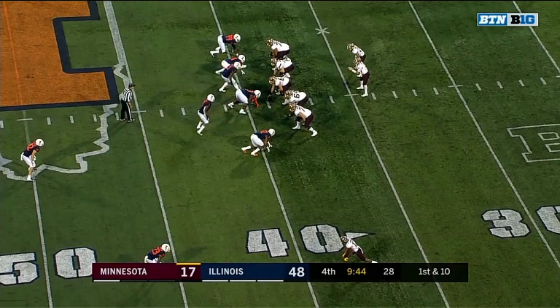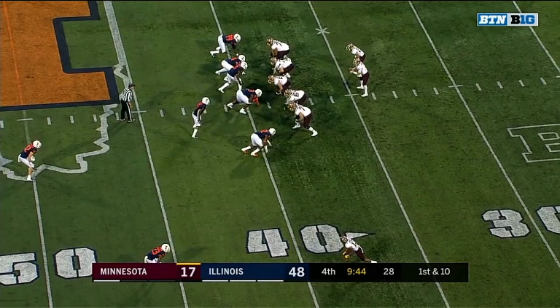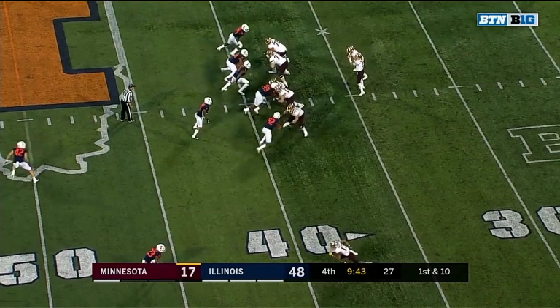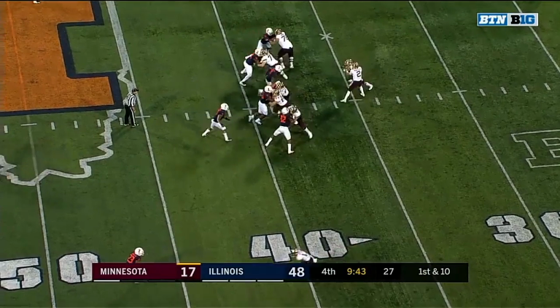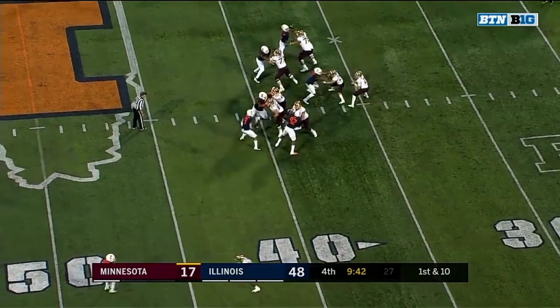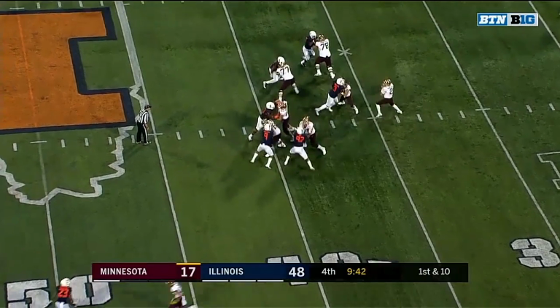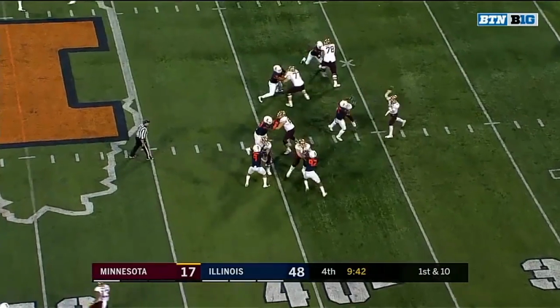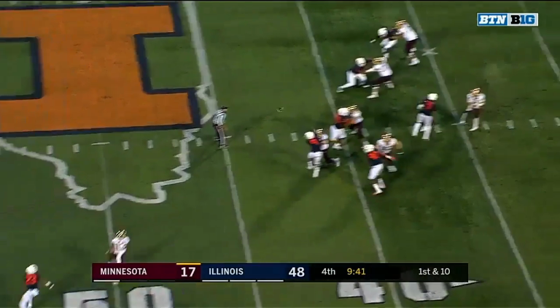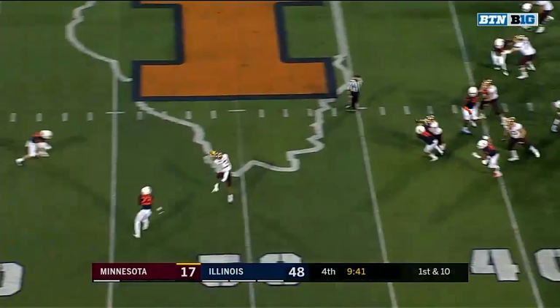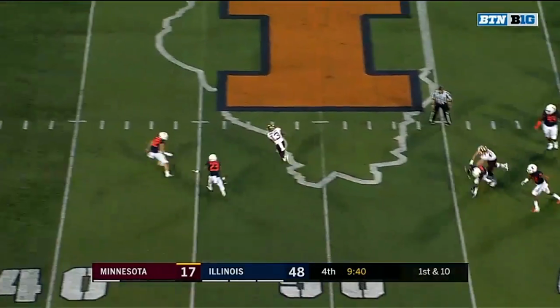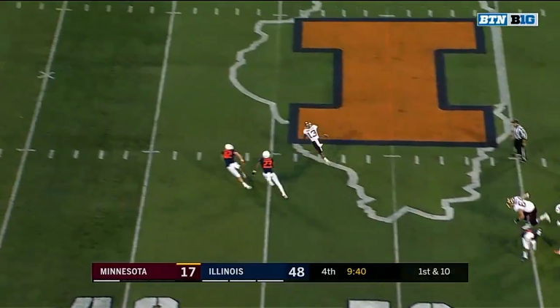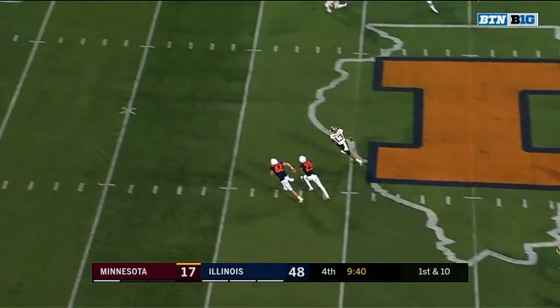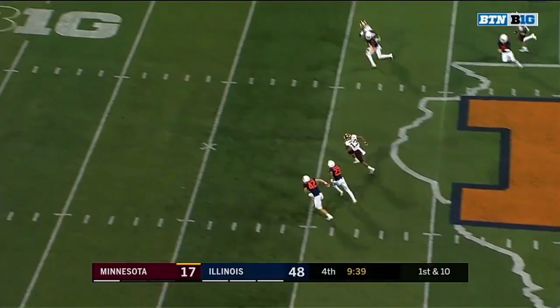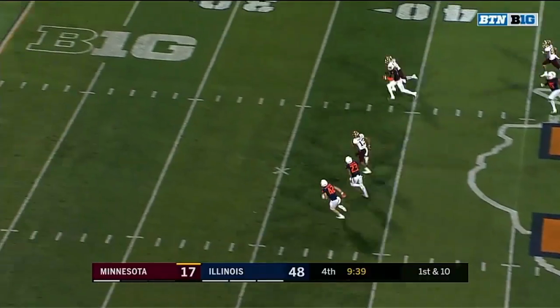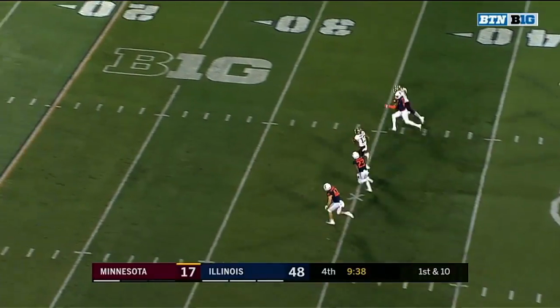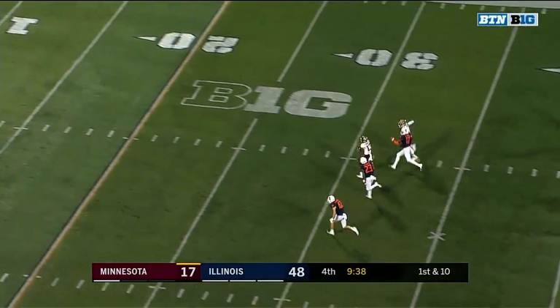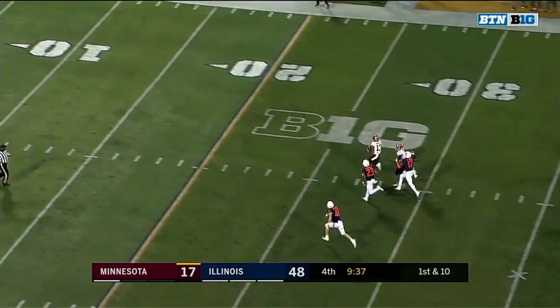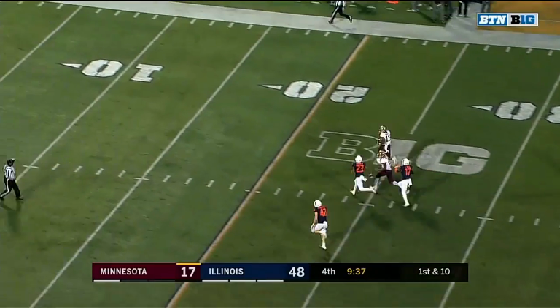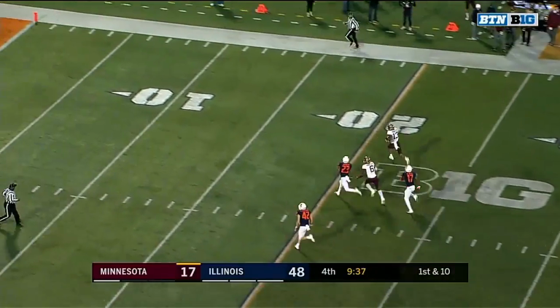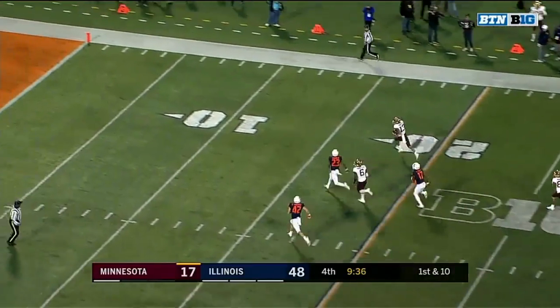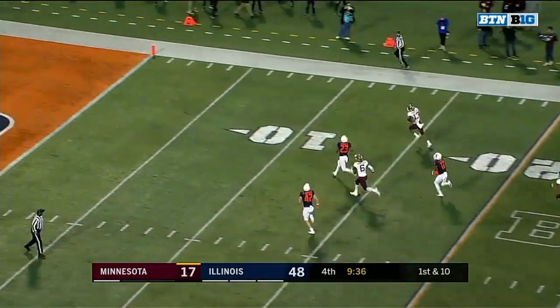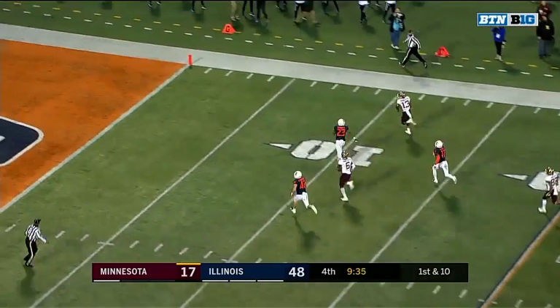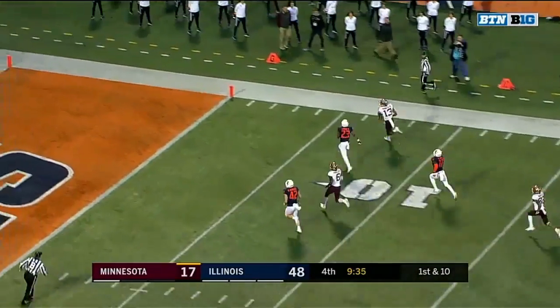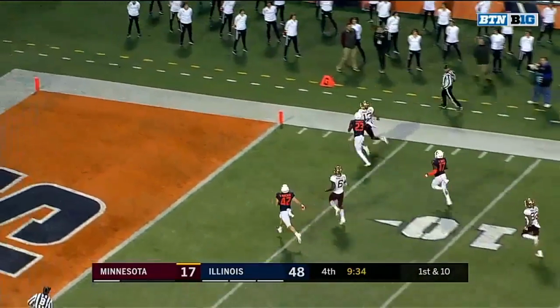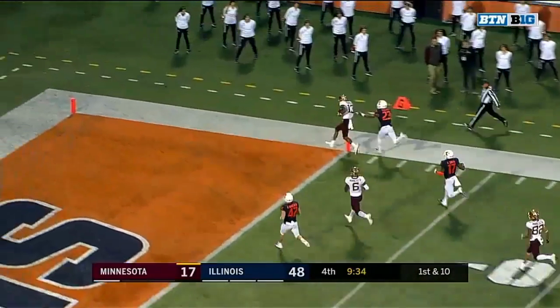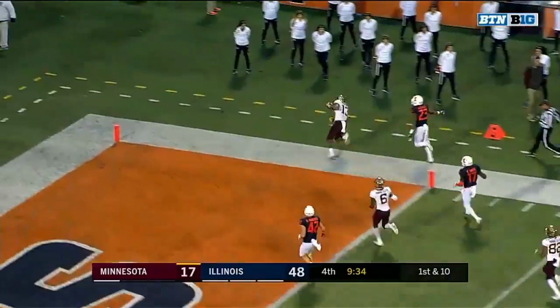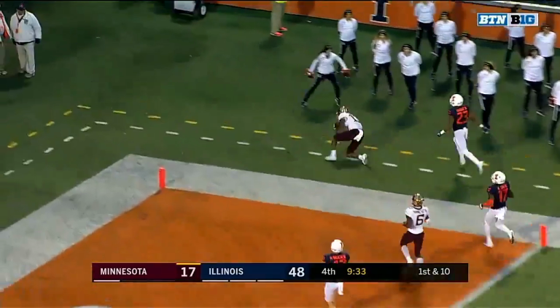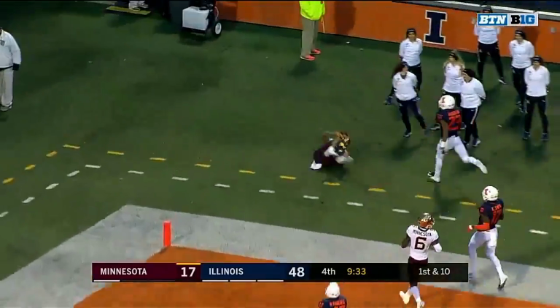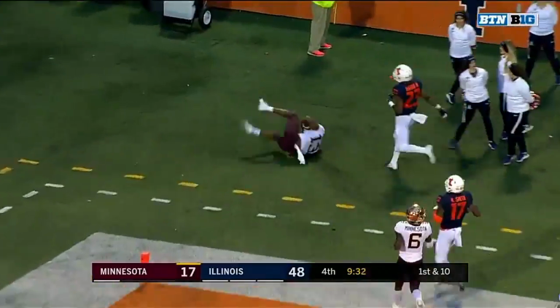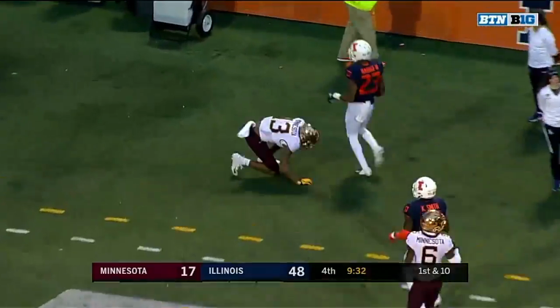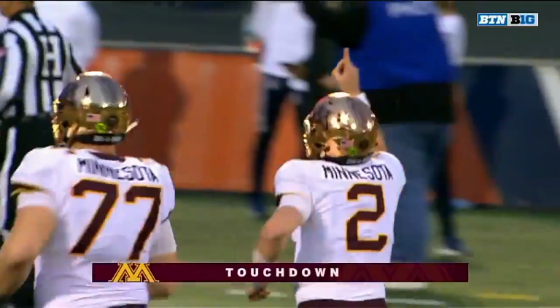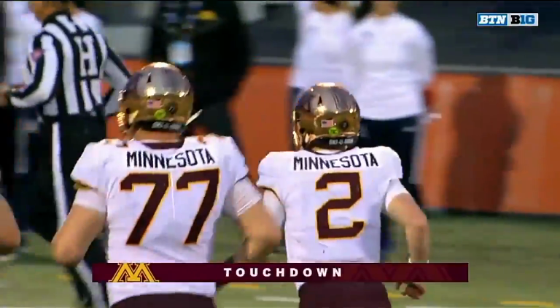The injured player was Kenyon Jackson — he went off for Illinois. And now the next play, completion to Rashad Bateman. Rashad Bateman inside the 10 and into the end zone for the Golden Gophers.